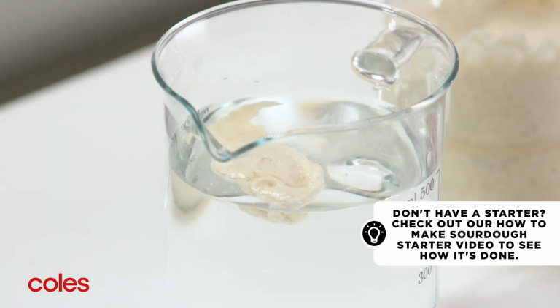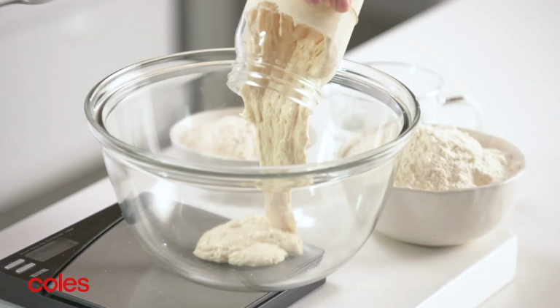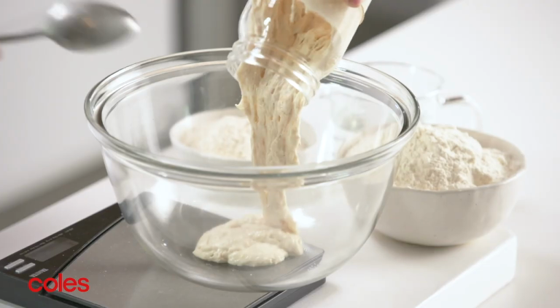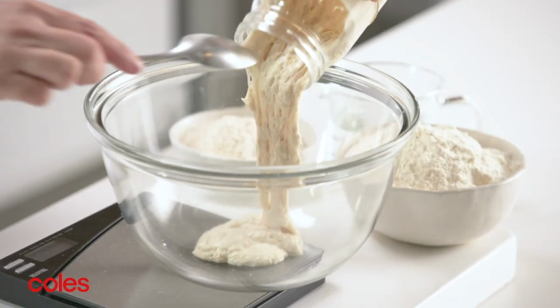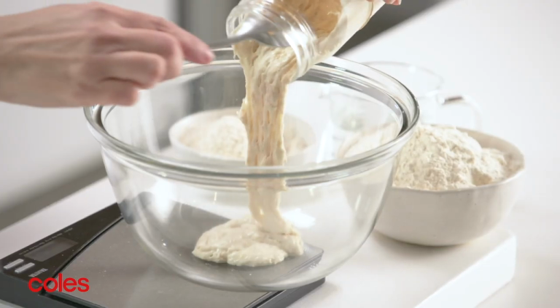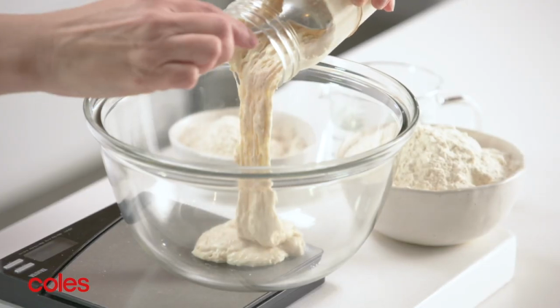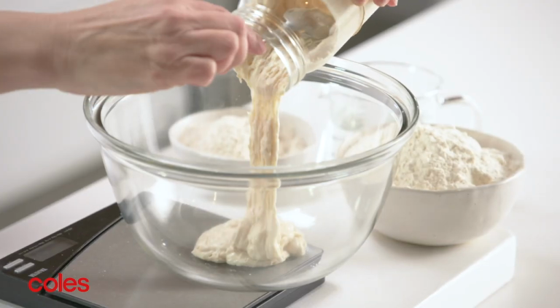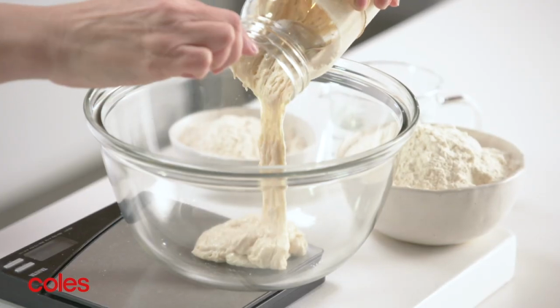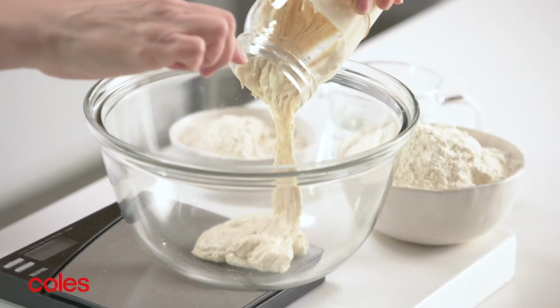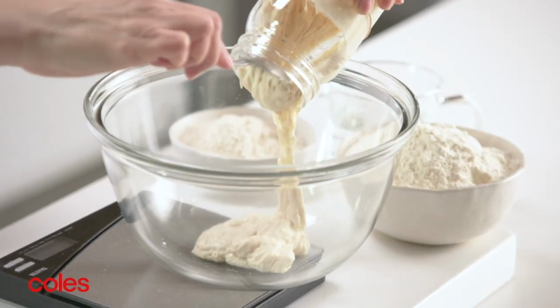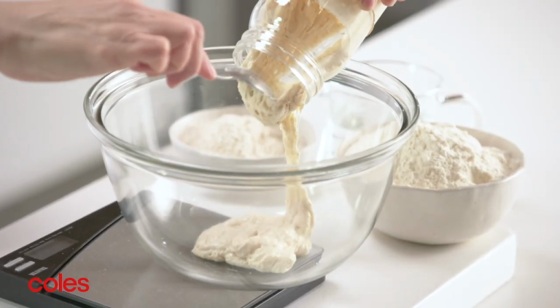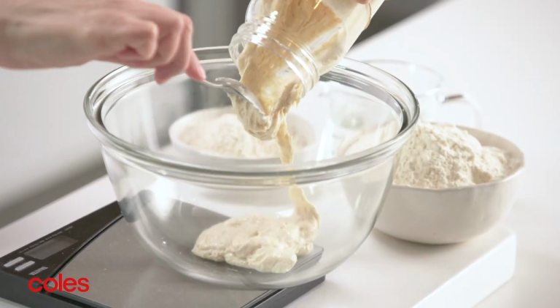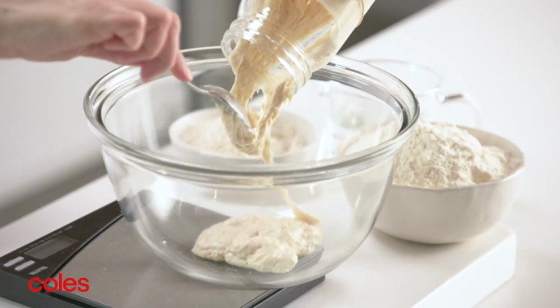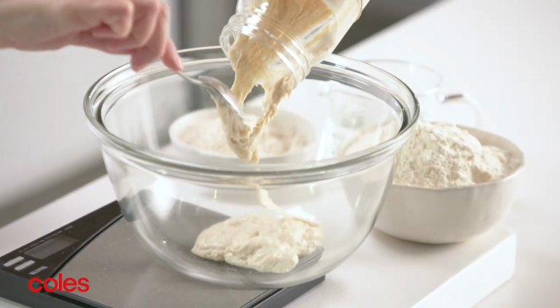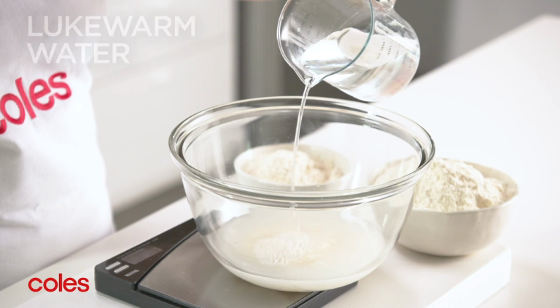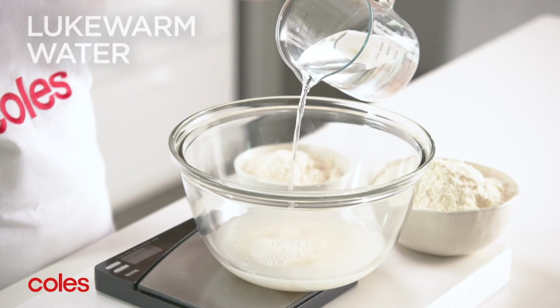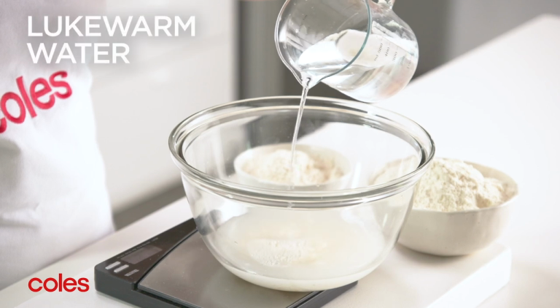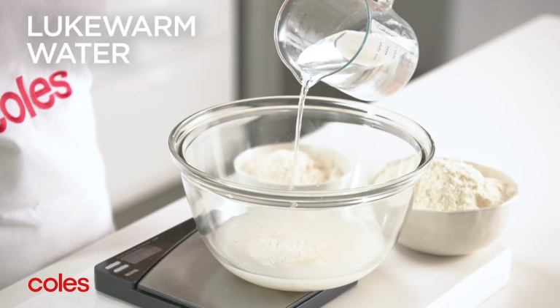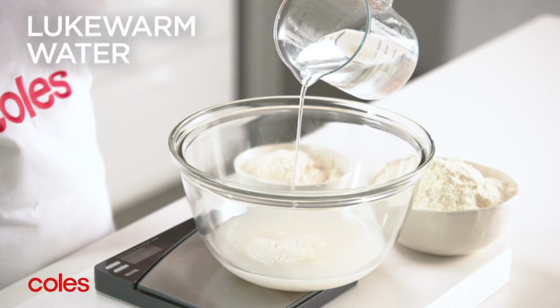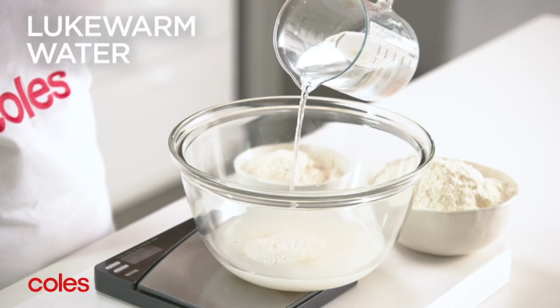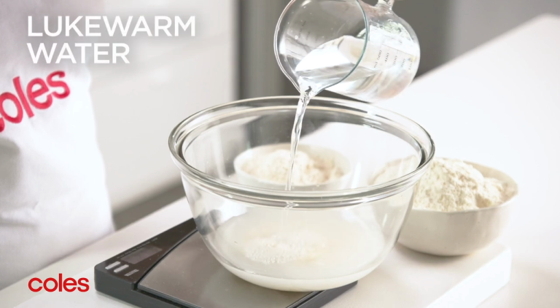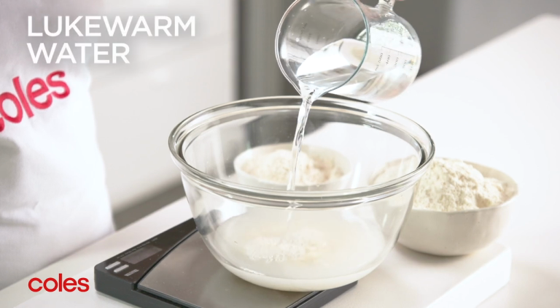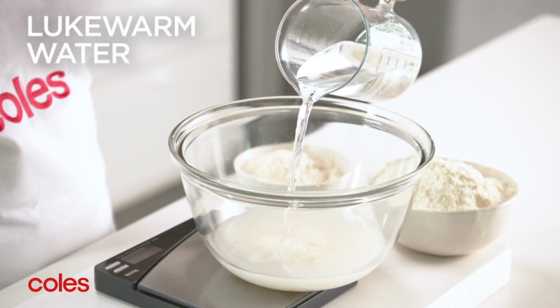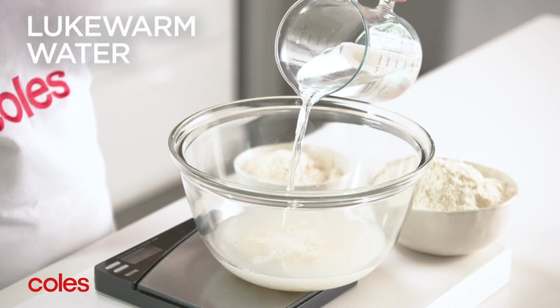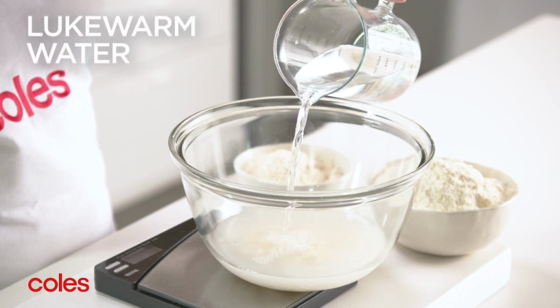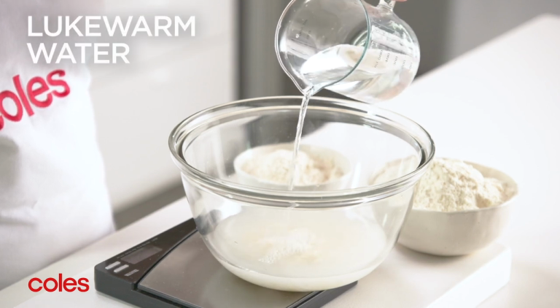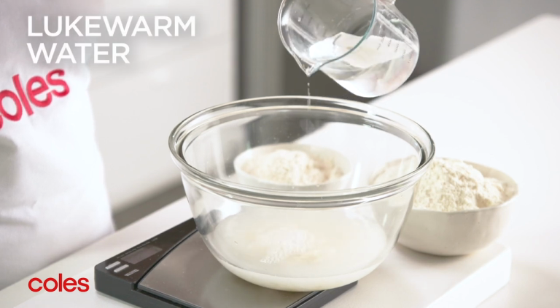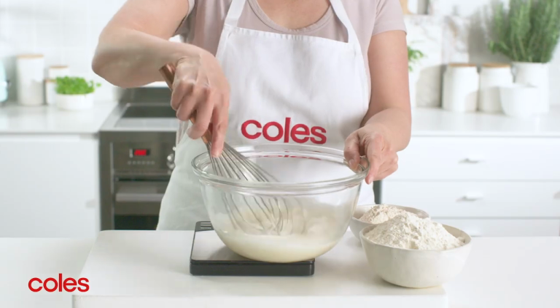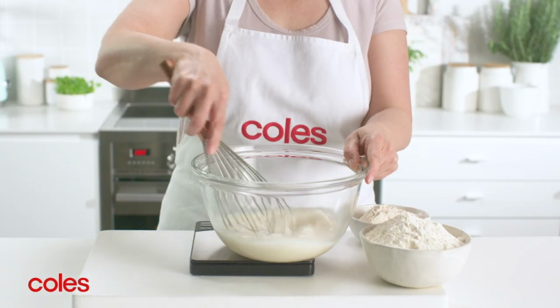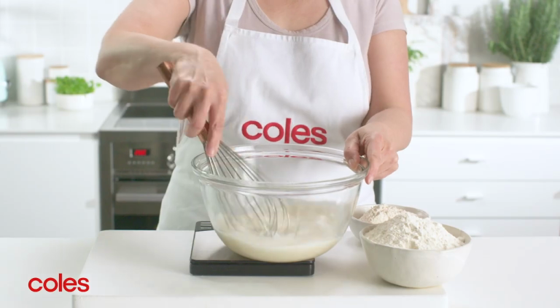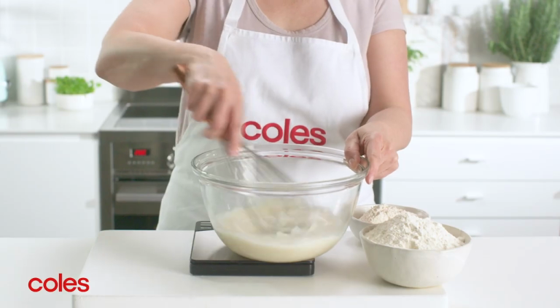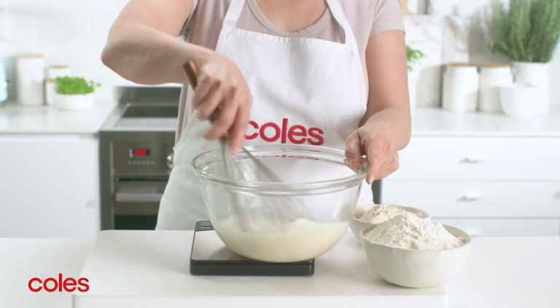Start by placing 100g of the starter in a bowl with 350g of lukewarm water. Whisk until combined.